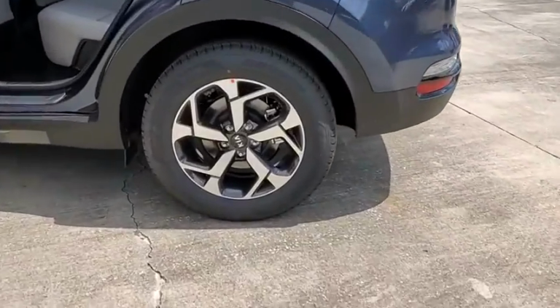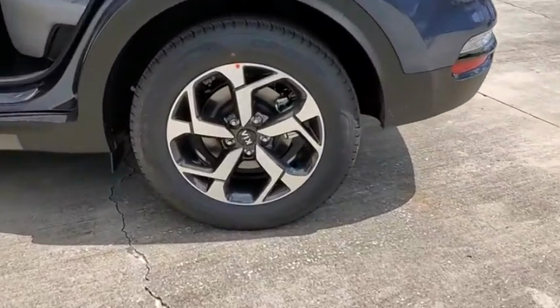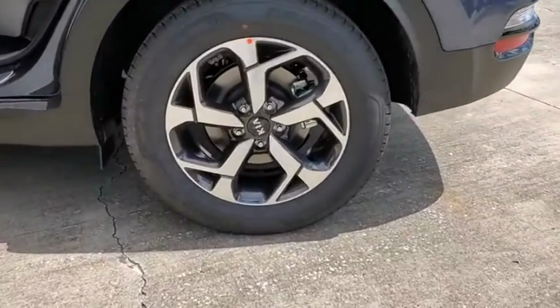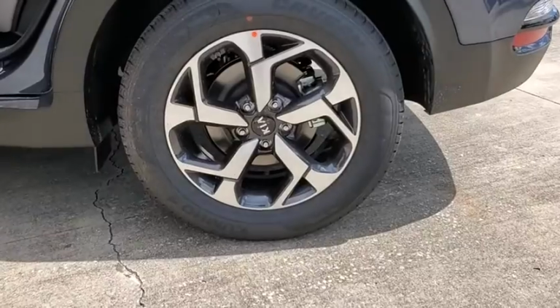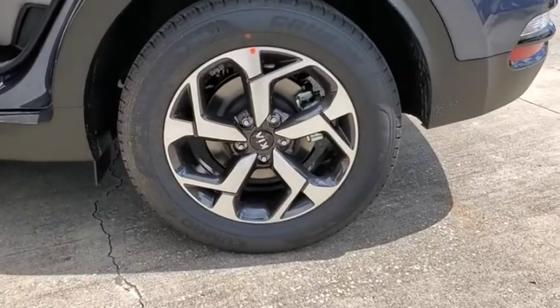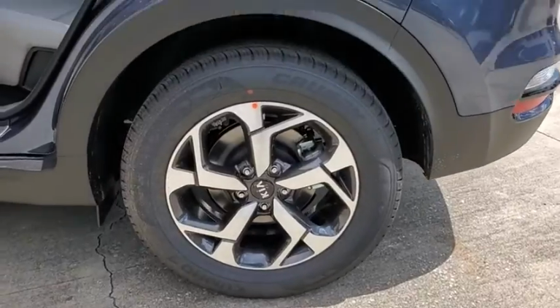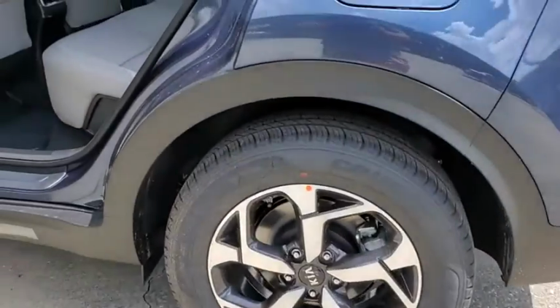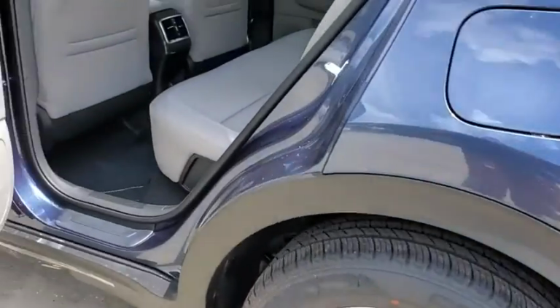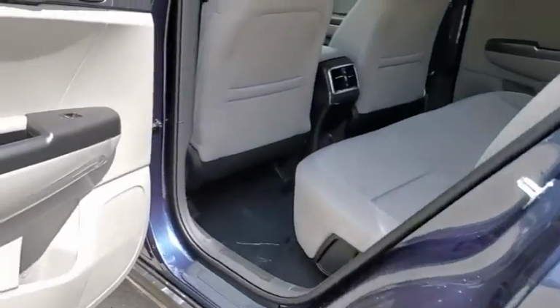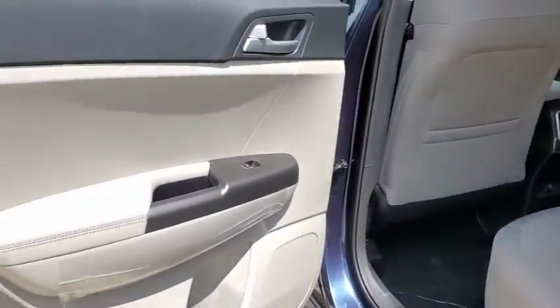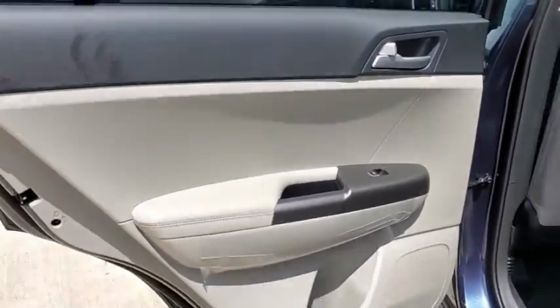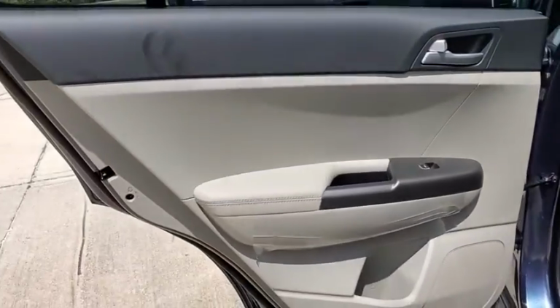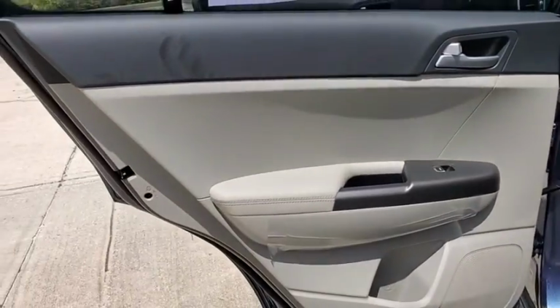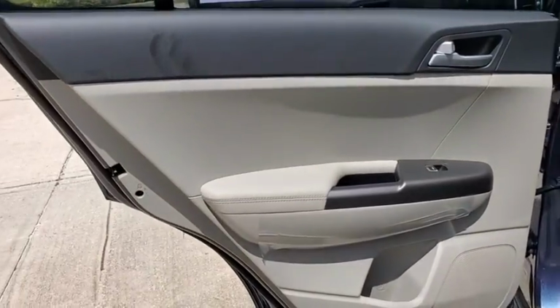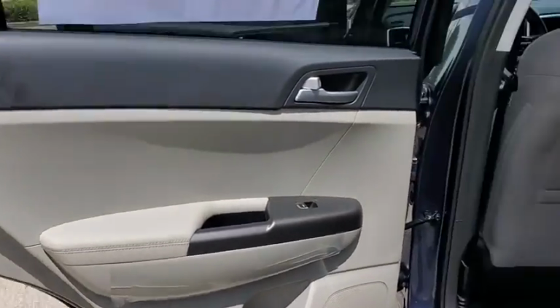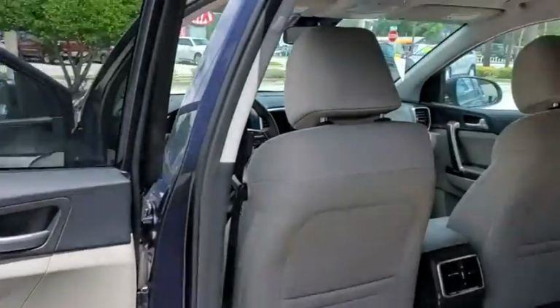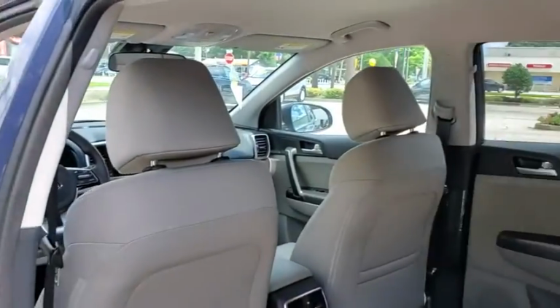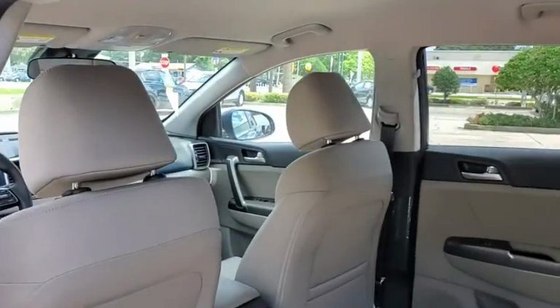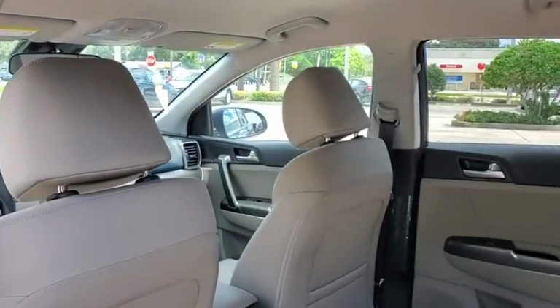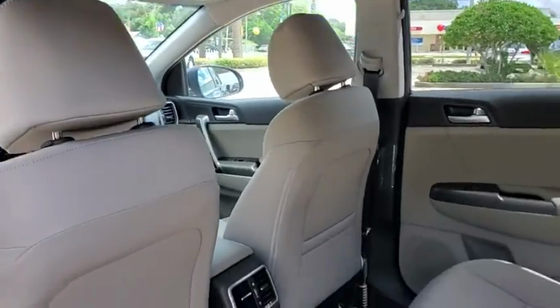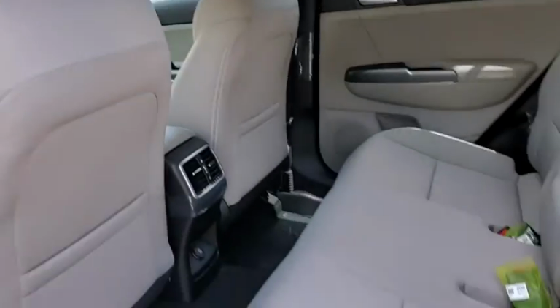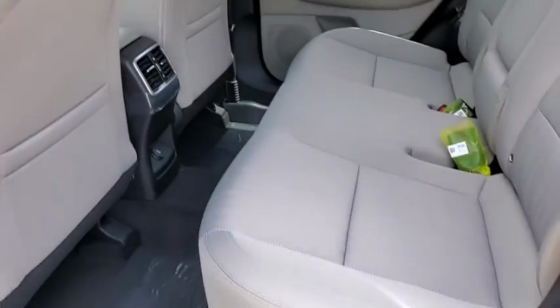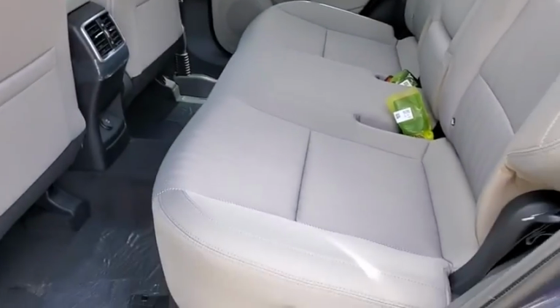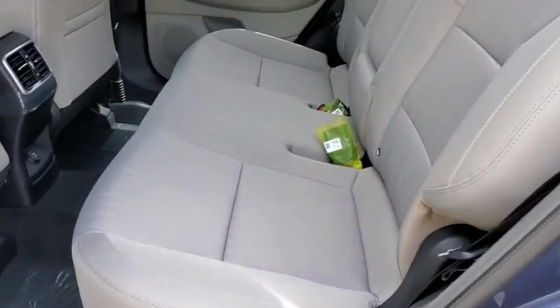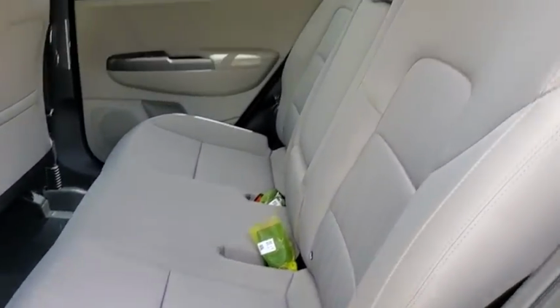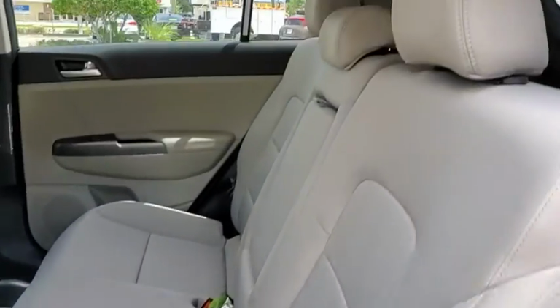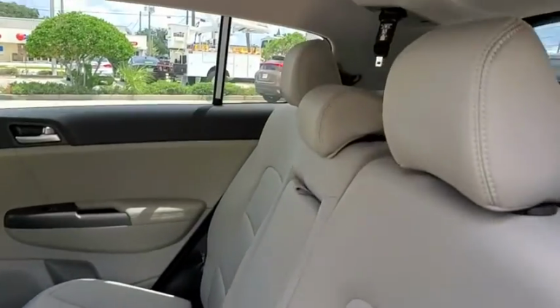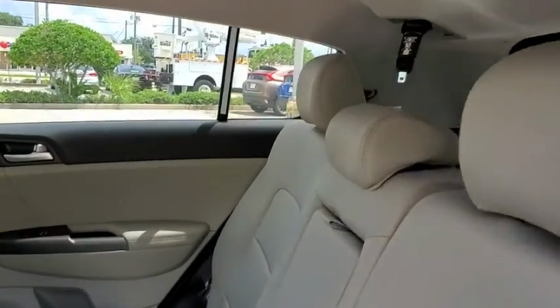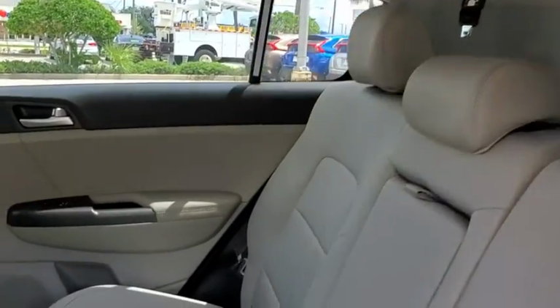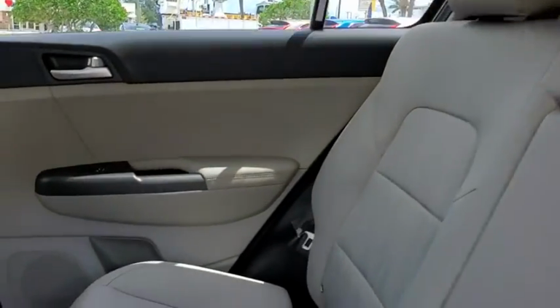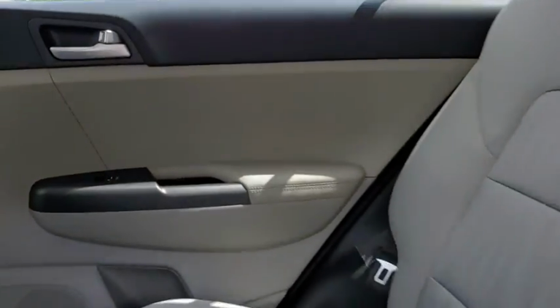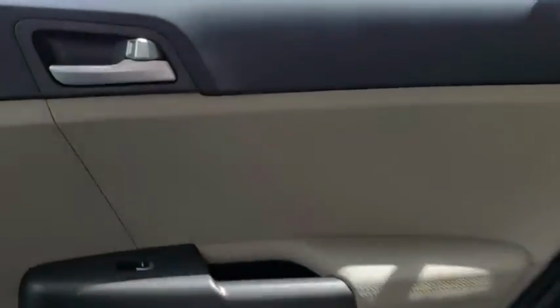Traction control, dual airbags, alloy wheels, power steering, four-wheel disc brakes, trip computer, electronic stability control, rear window defroster.